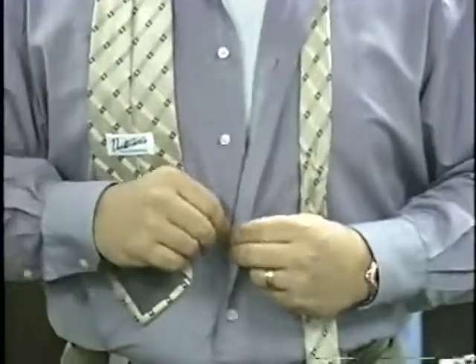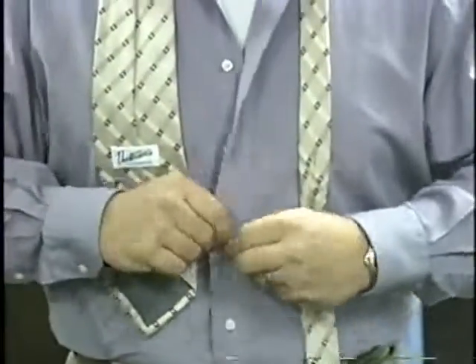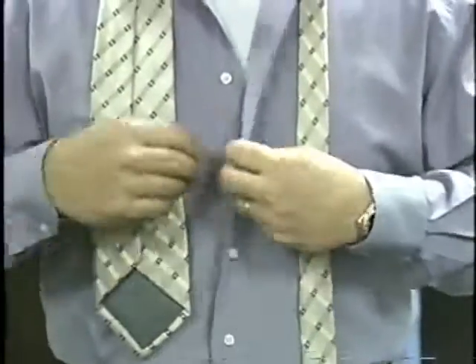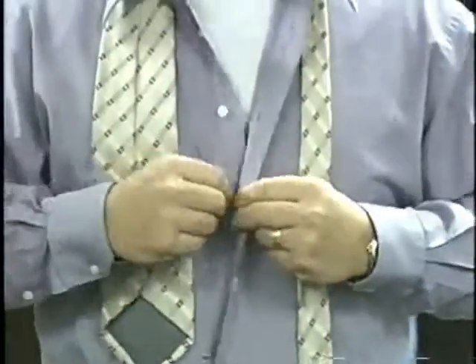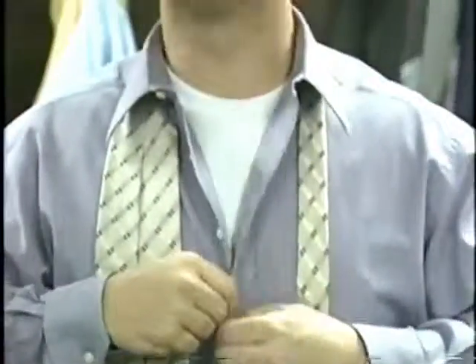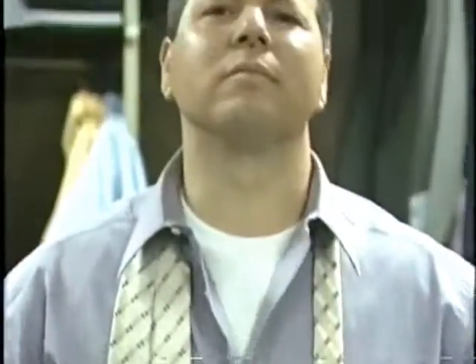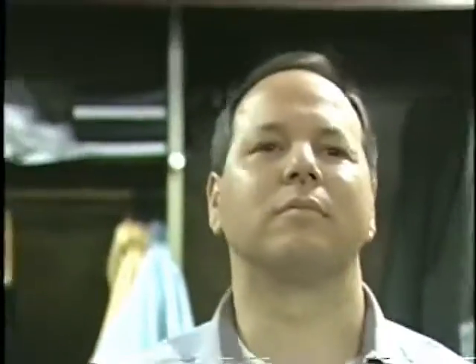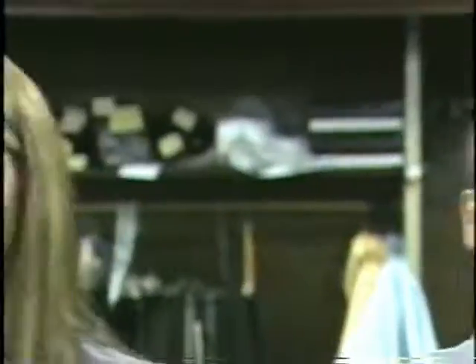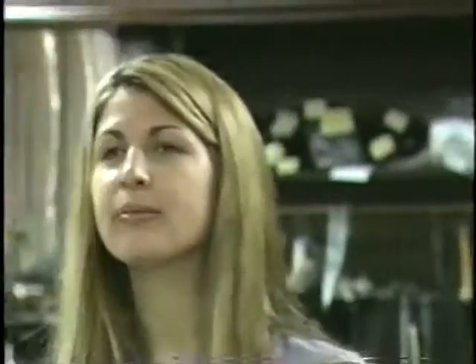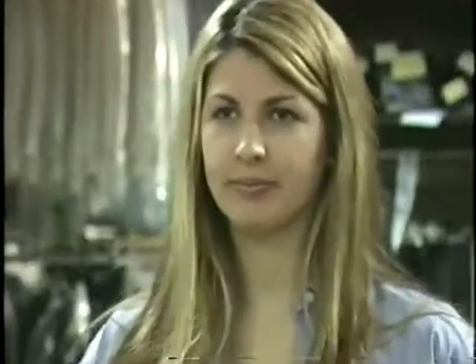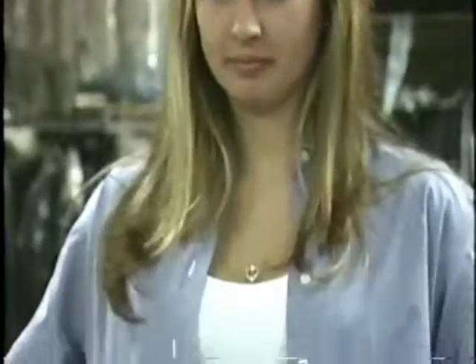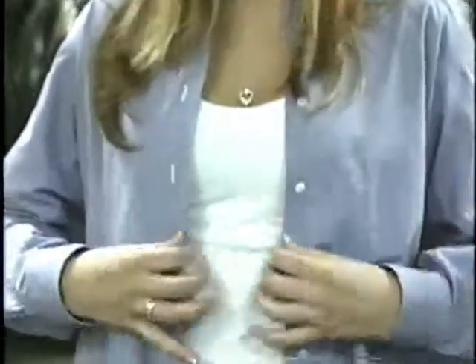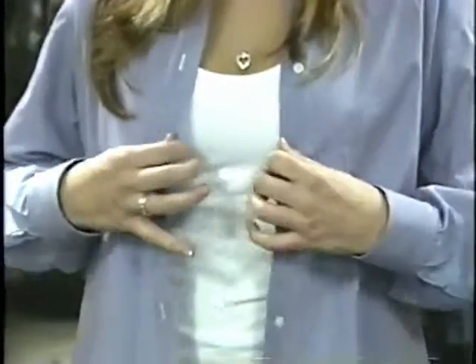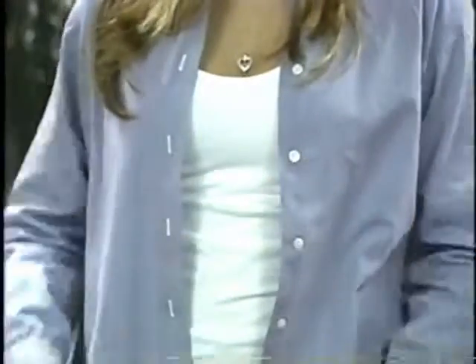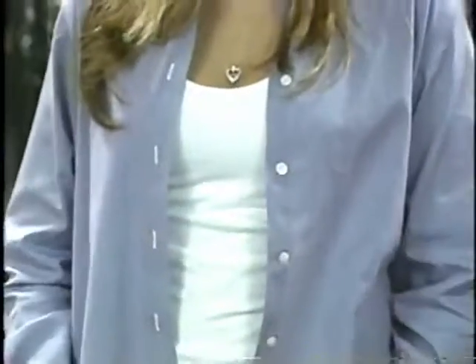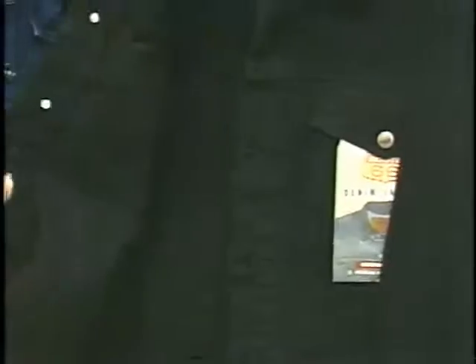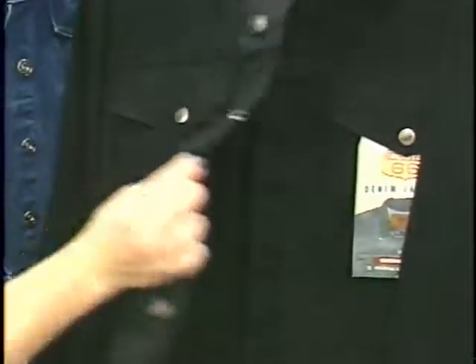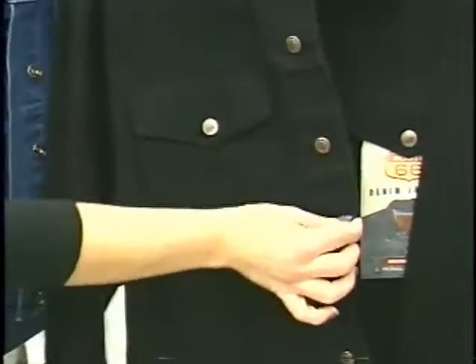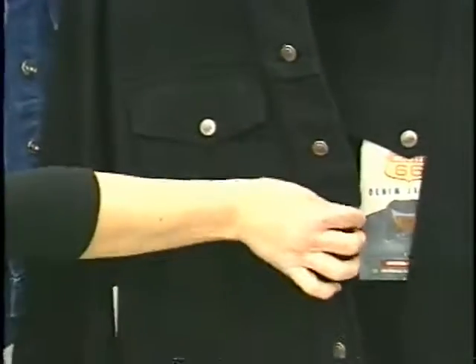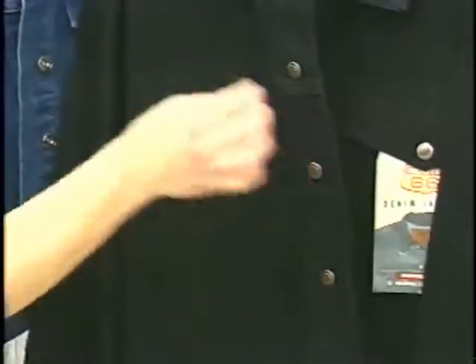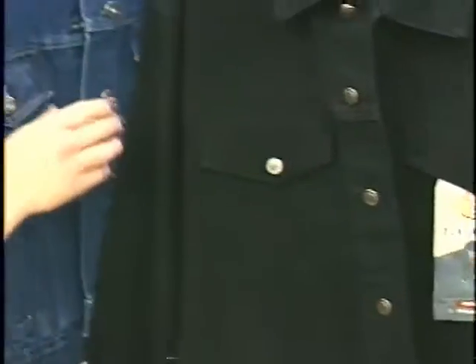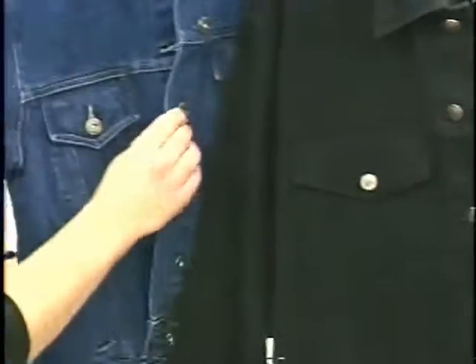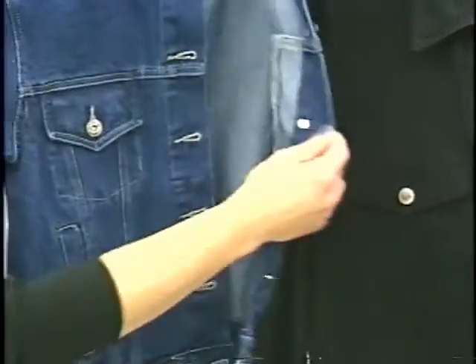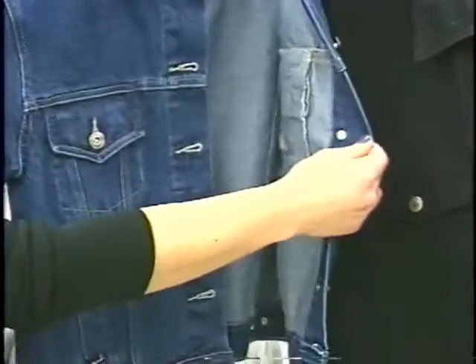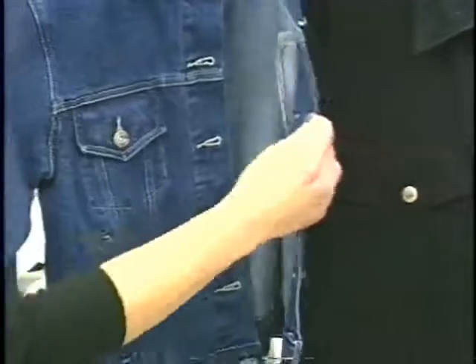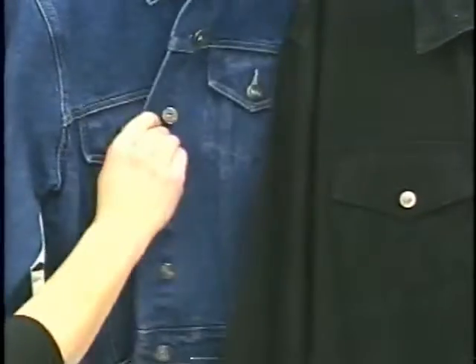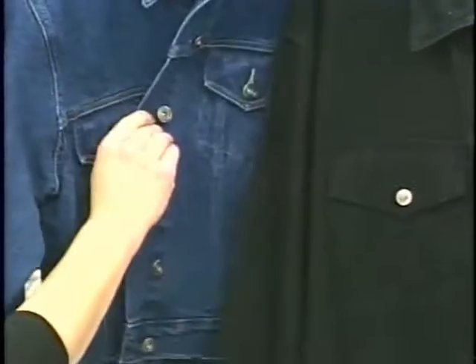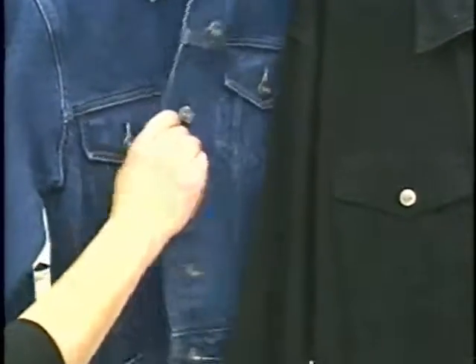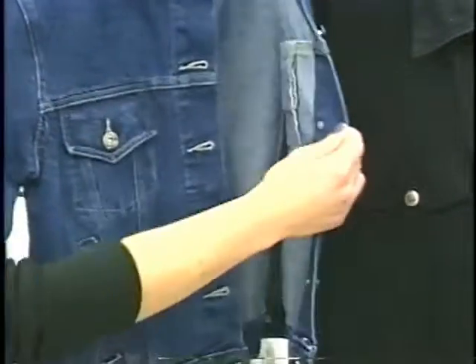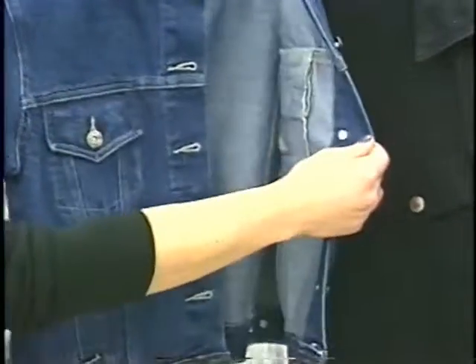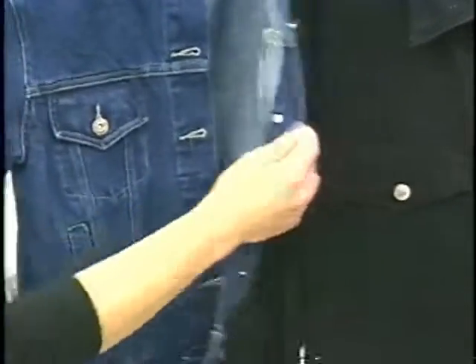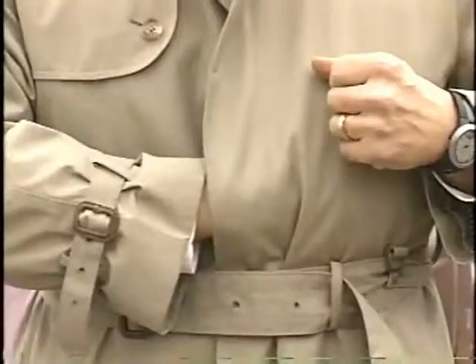In modern times, they probably kept it that way so dry cleaners could tell the difference between a man's blouse and a lady's blouse. Also, a man's jacket opened from the right so they could easily access their sword from the right.